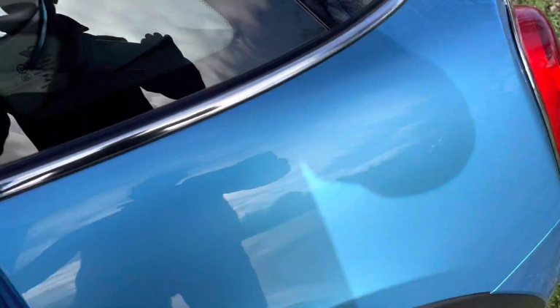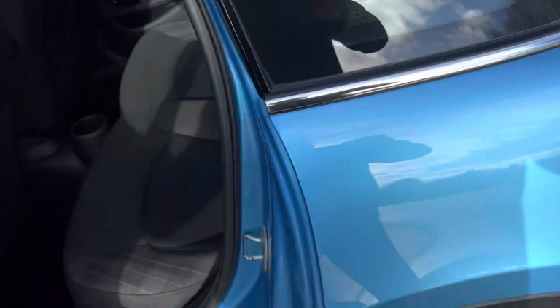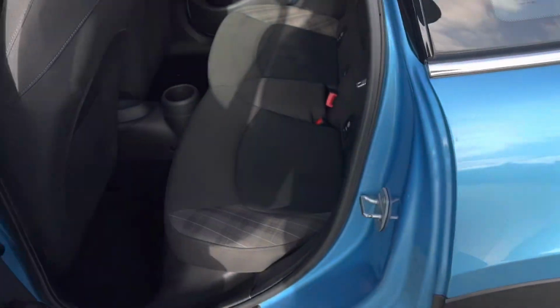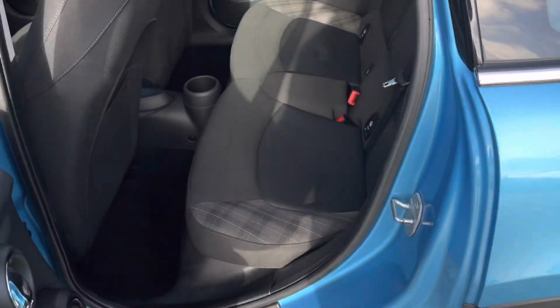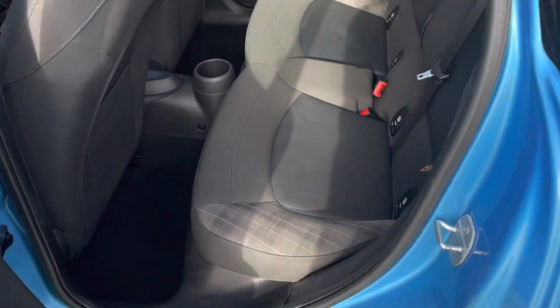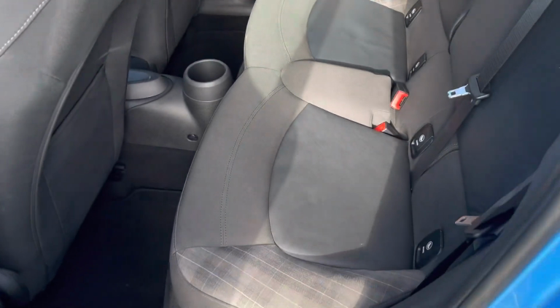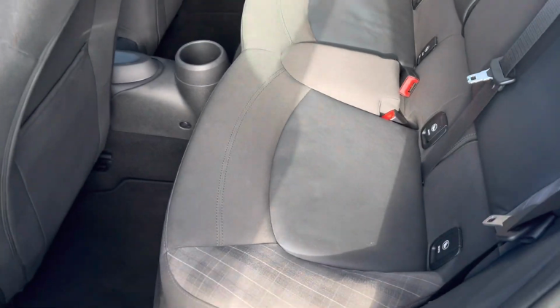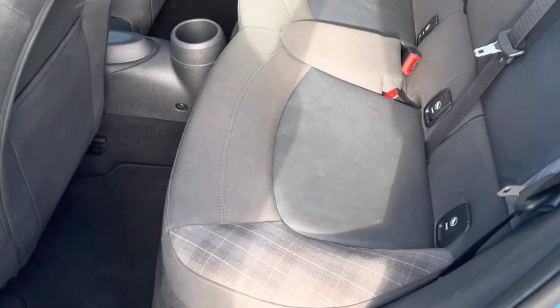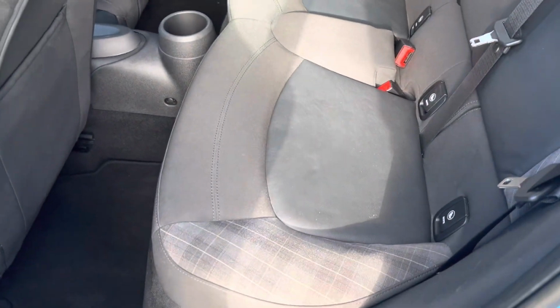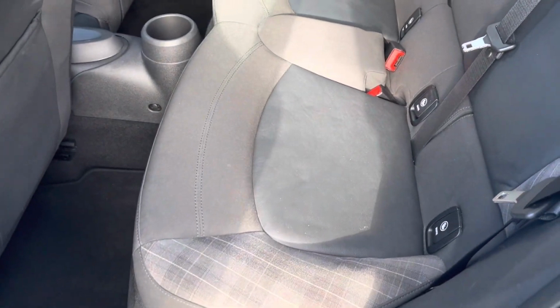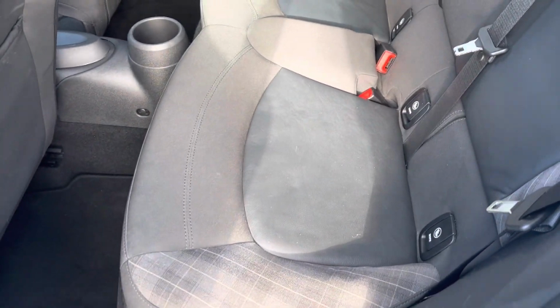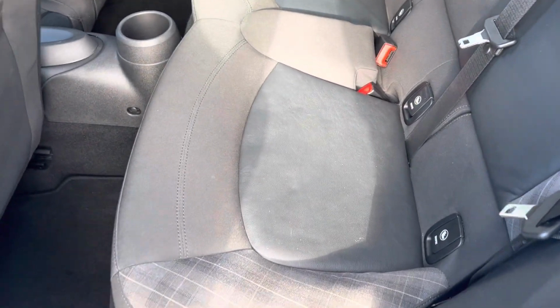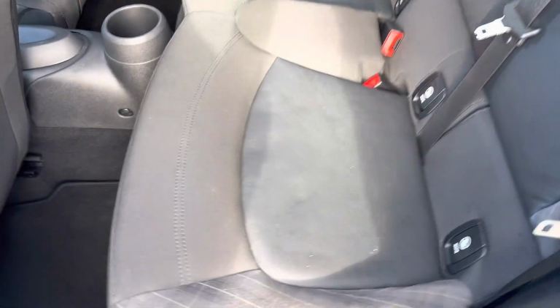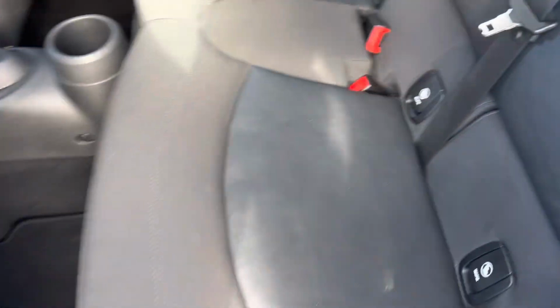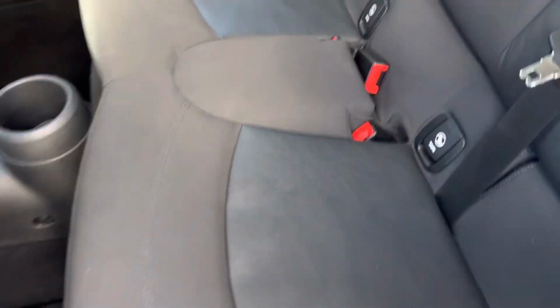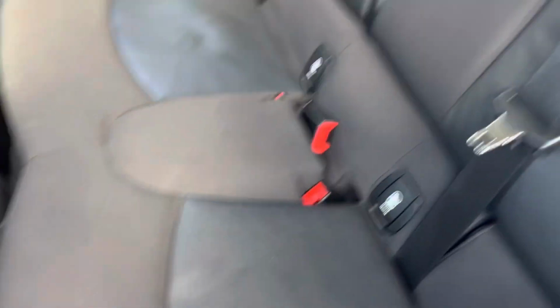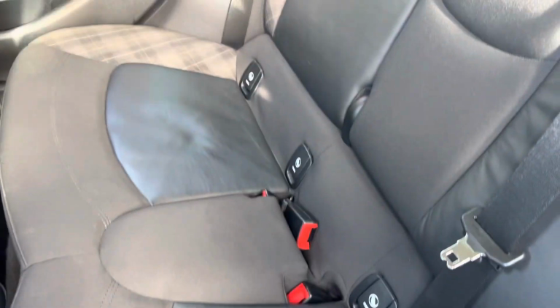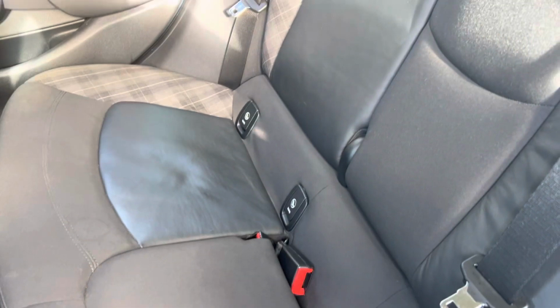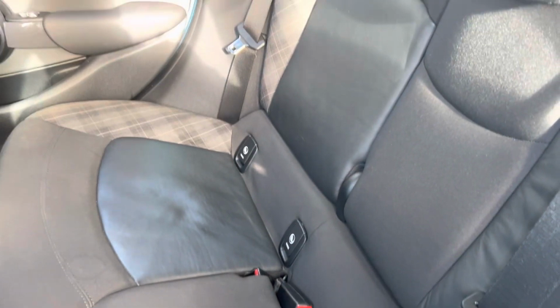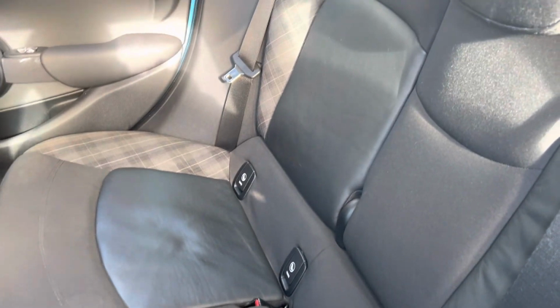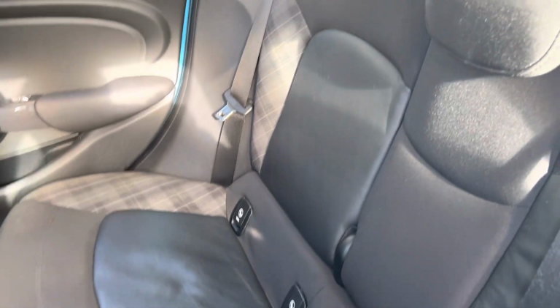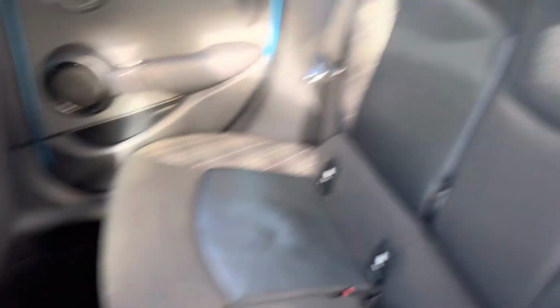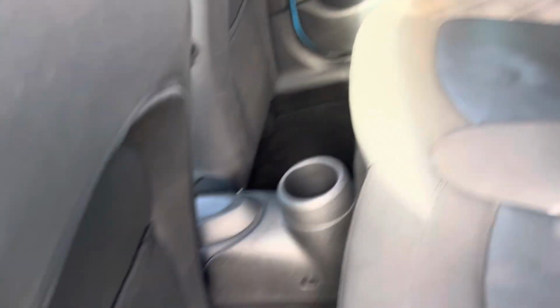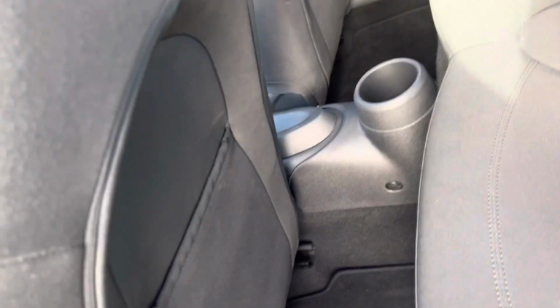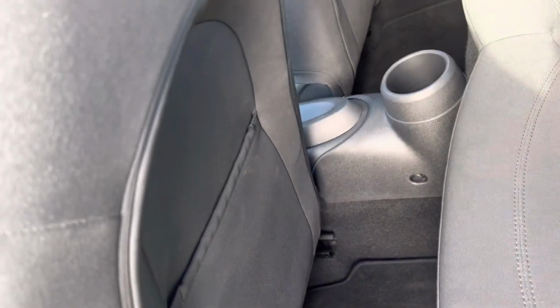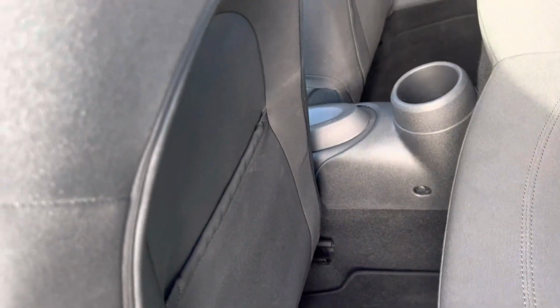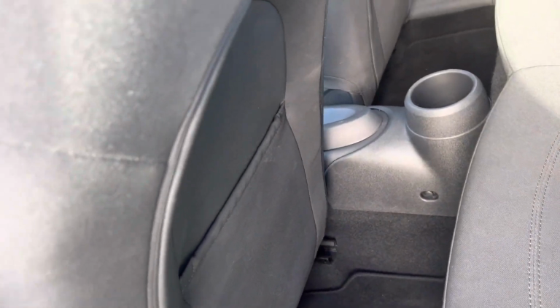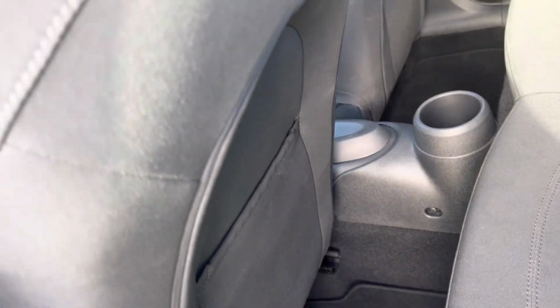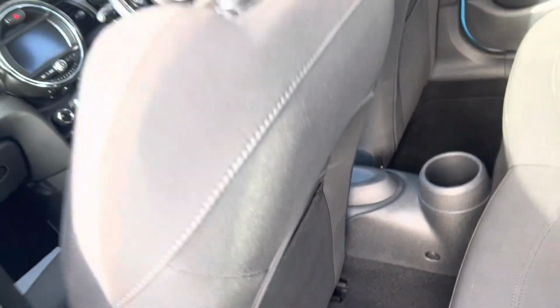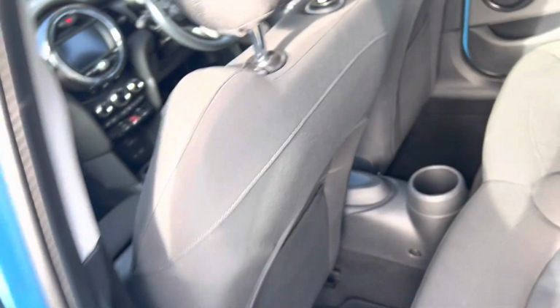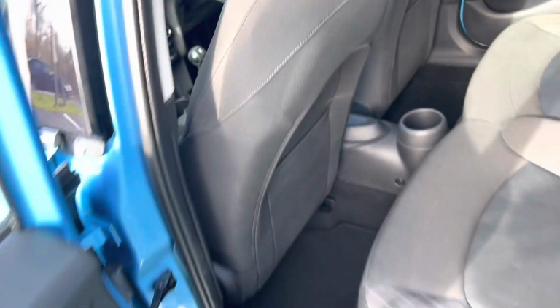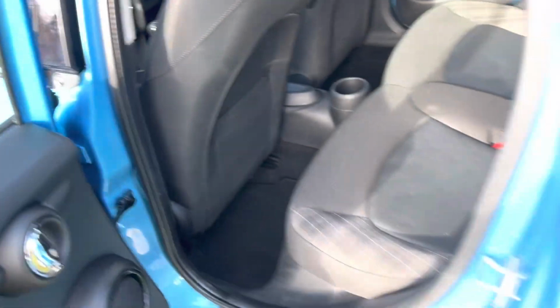These back seats are in really lovely condition as well. The back of the seats are good with no damage there.